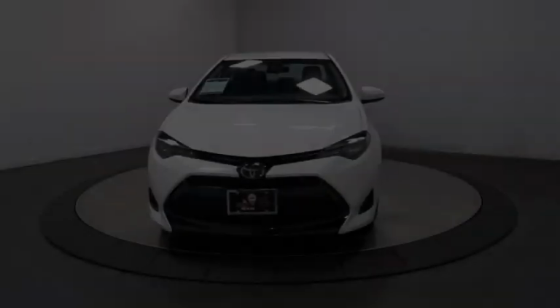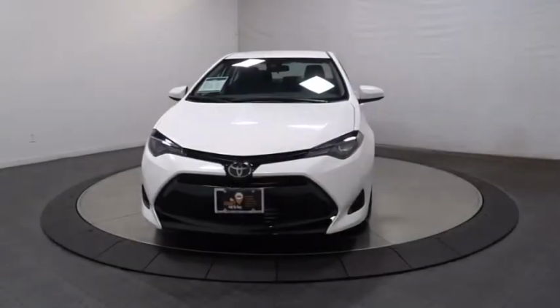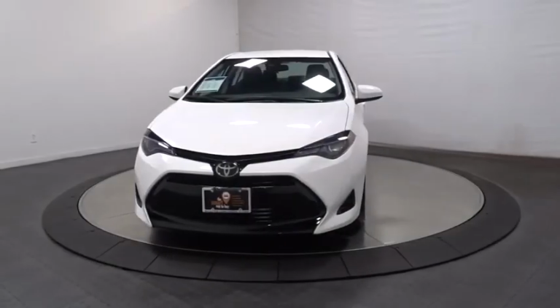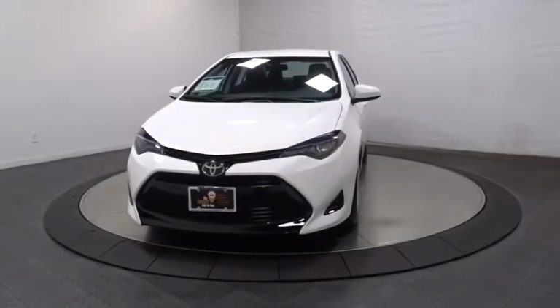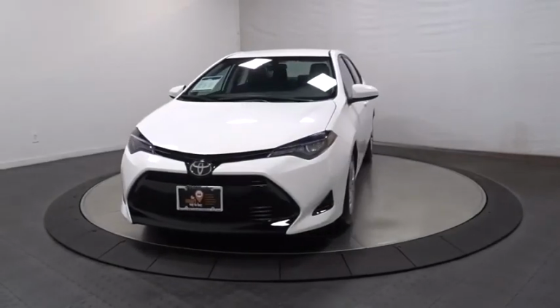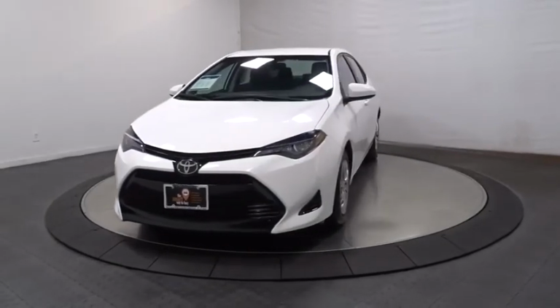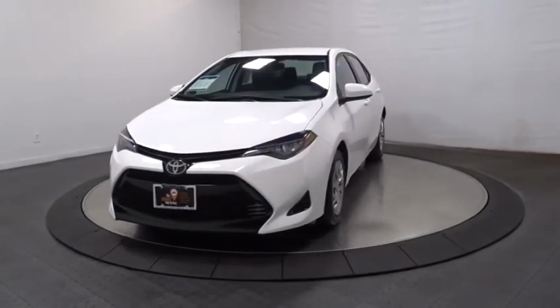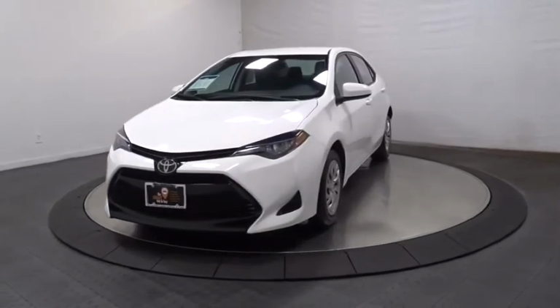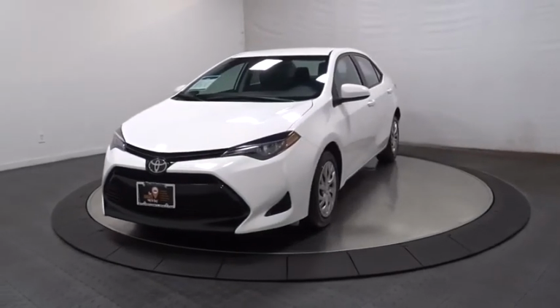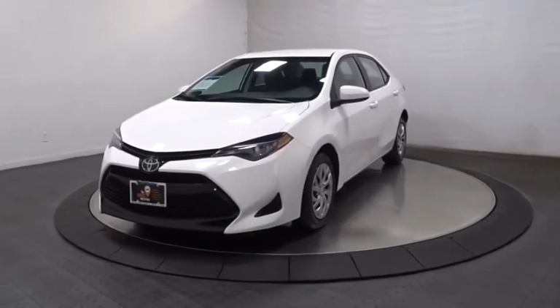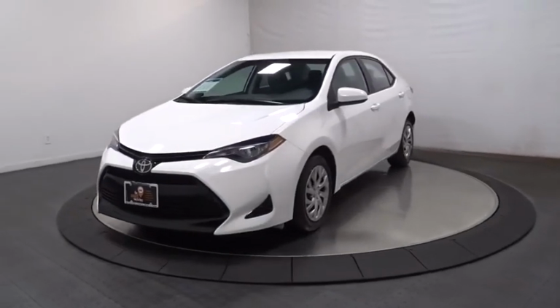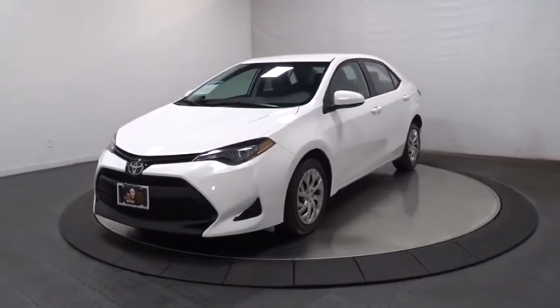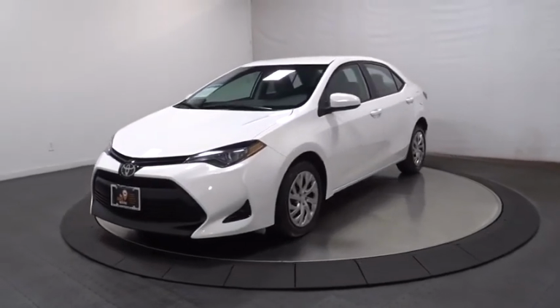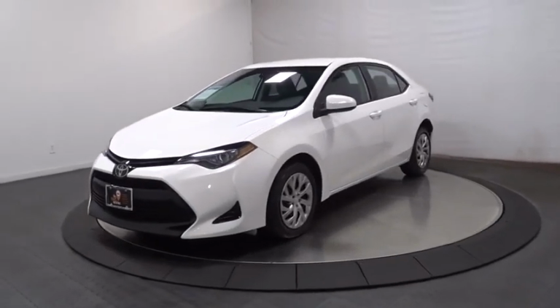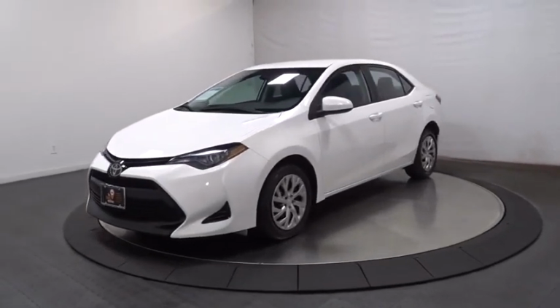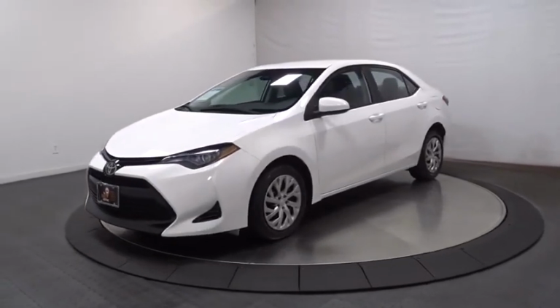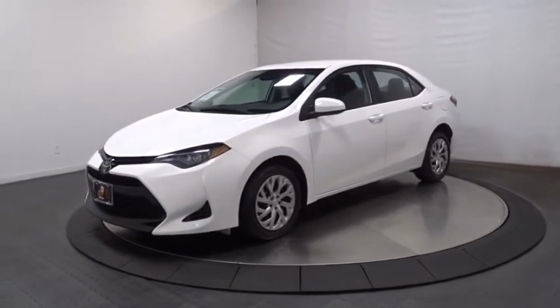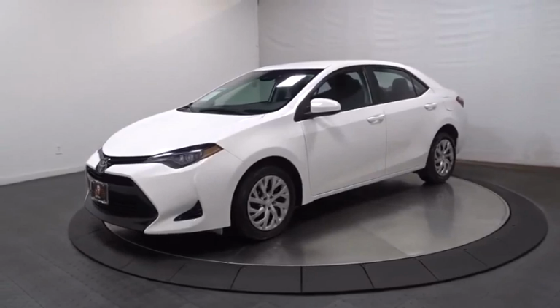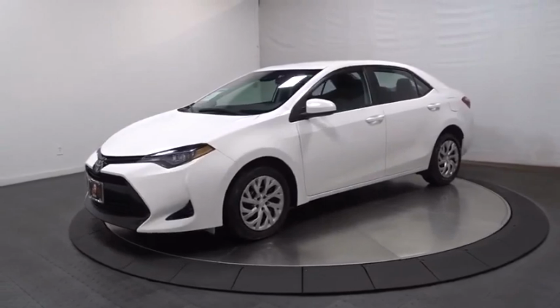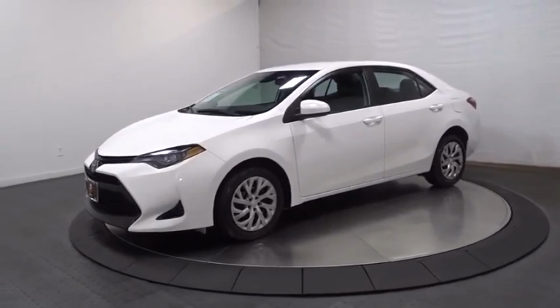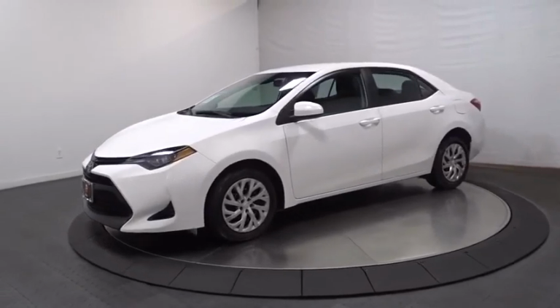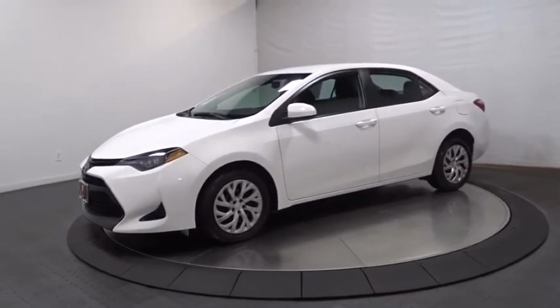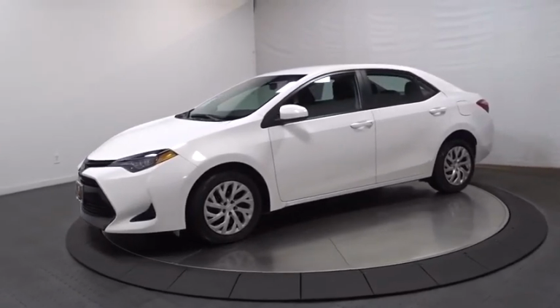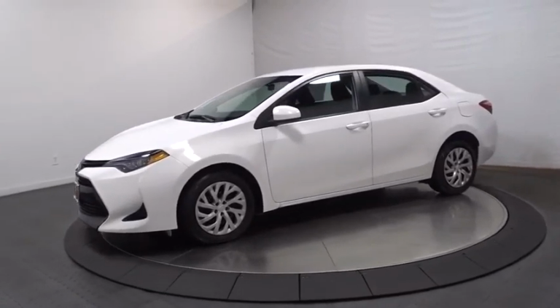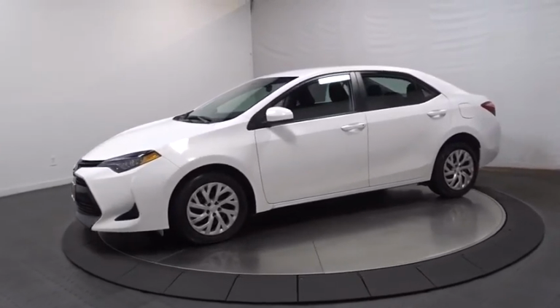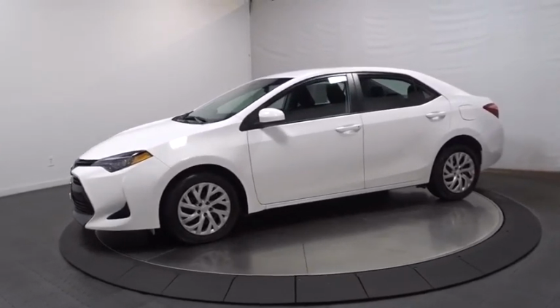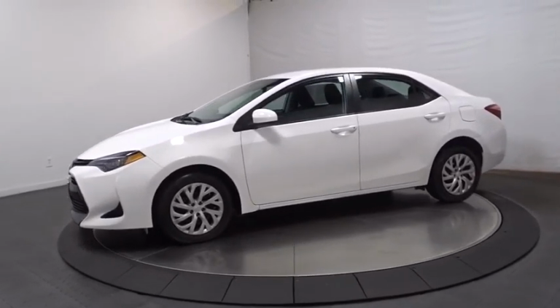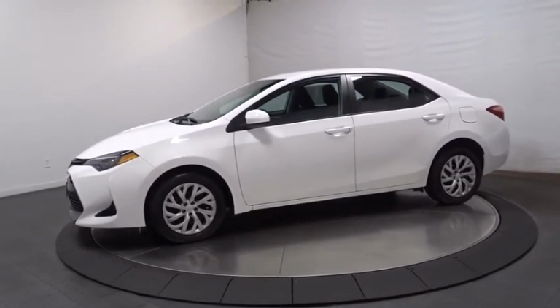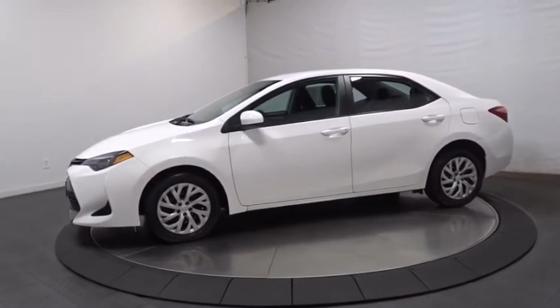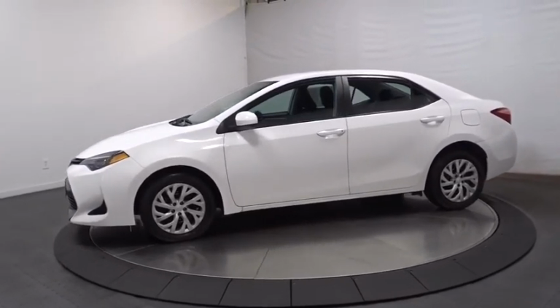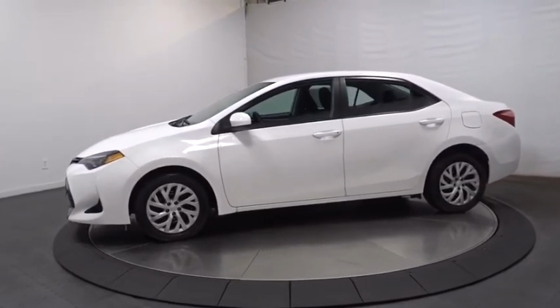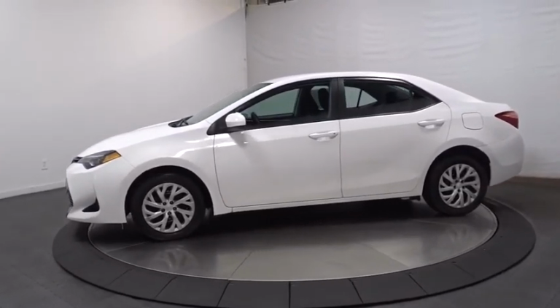Looking for the right vehicle? Check out the 2017 Toyota Corolla. The Corolla is still a great option for those who want dependability, comfort, and value.